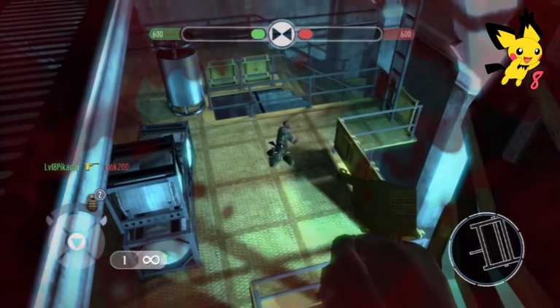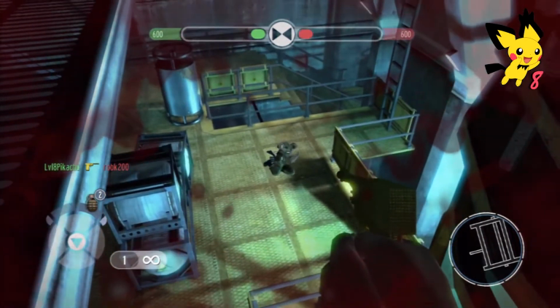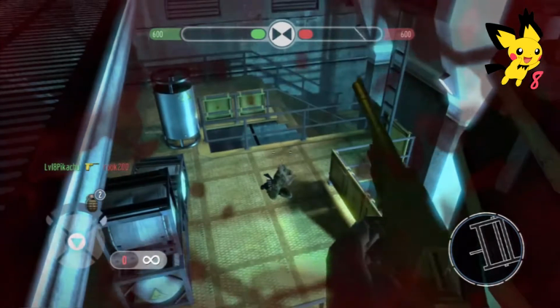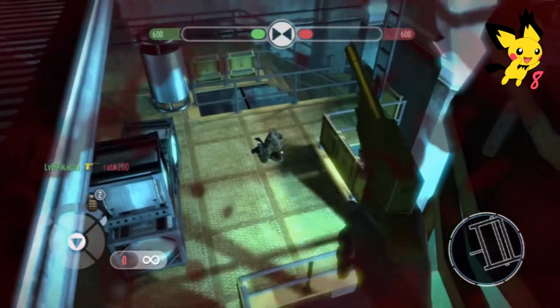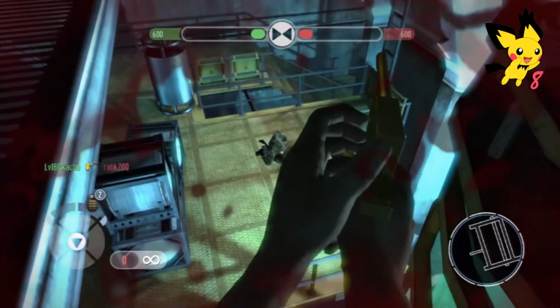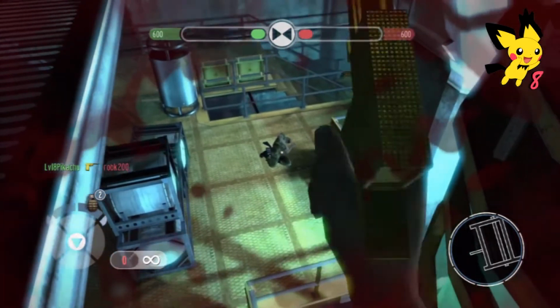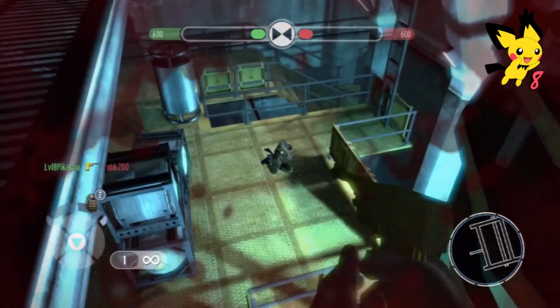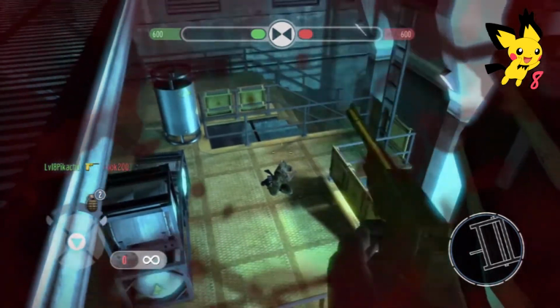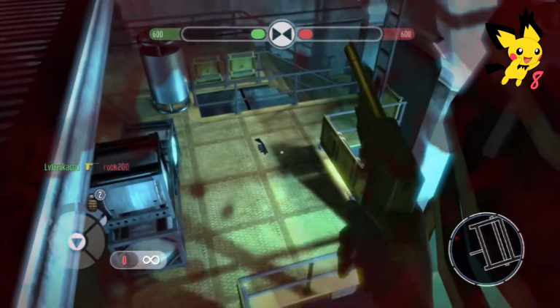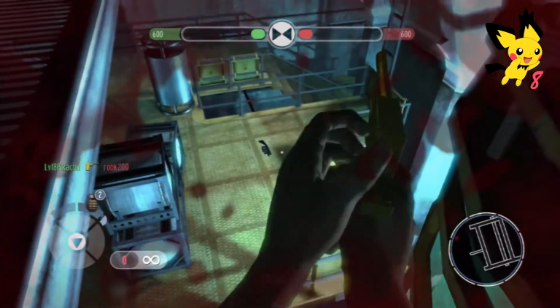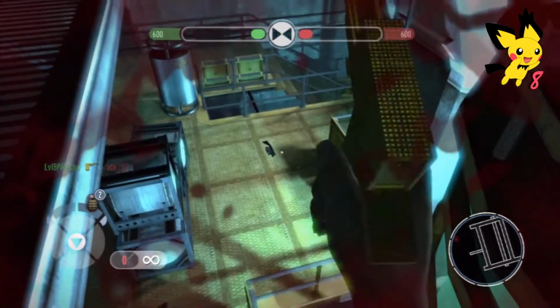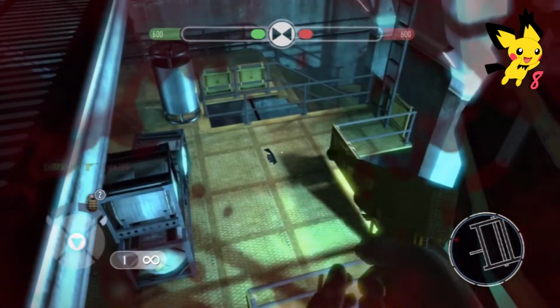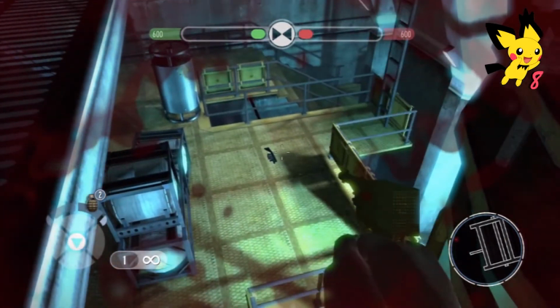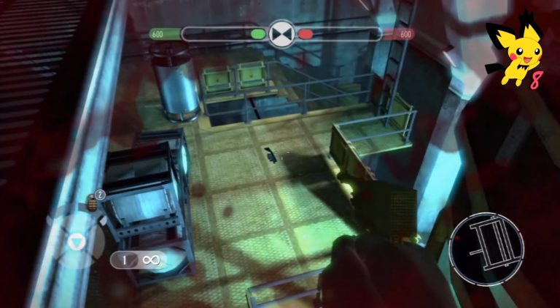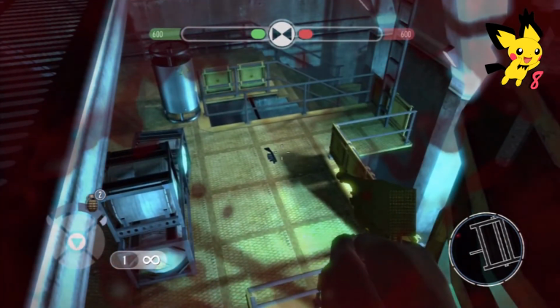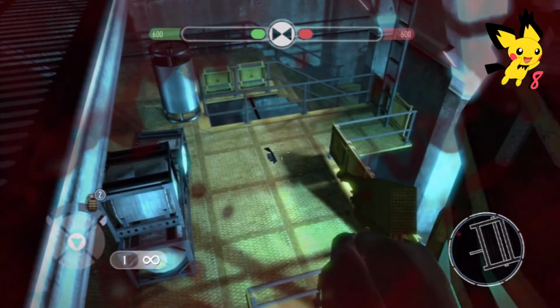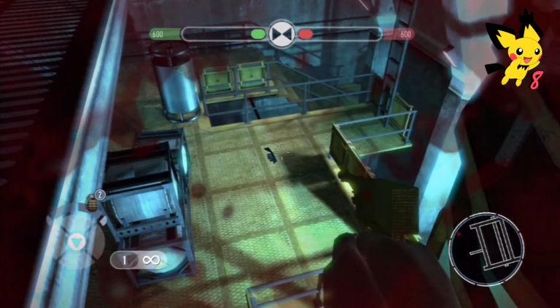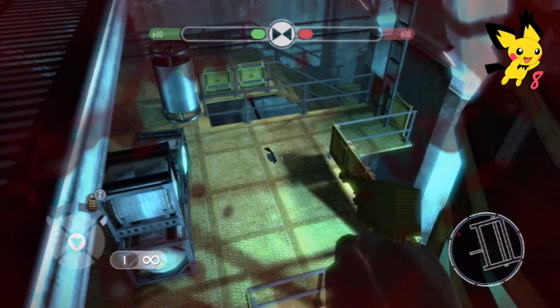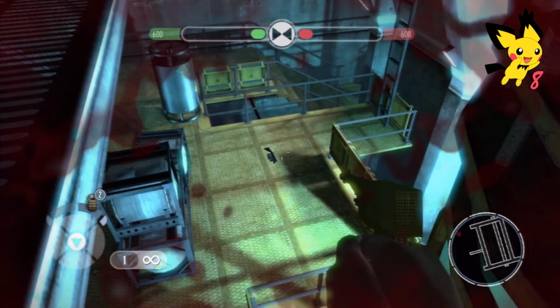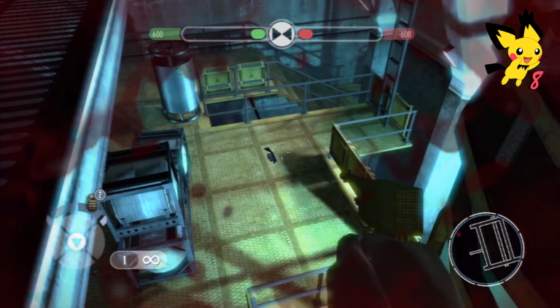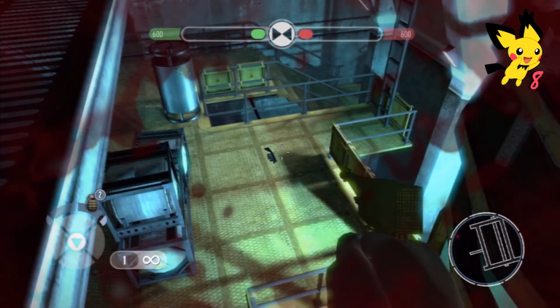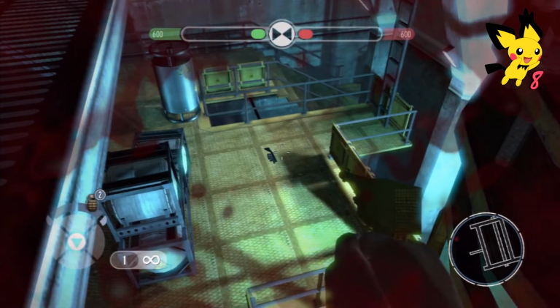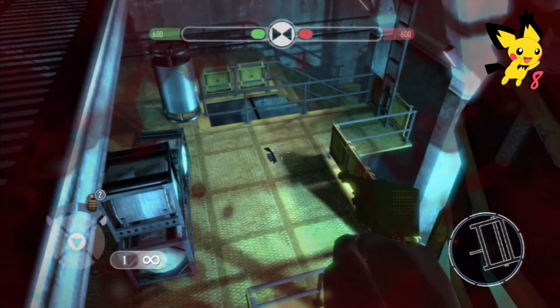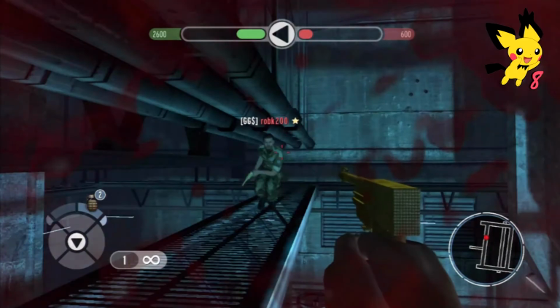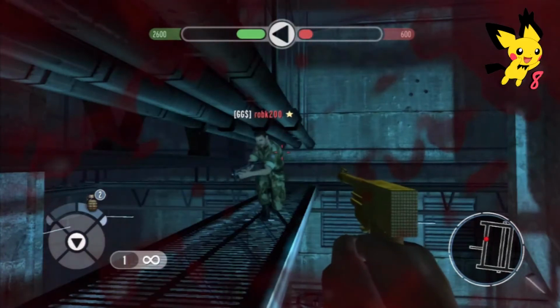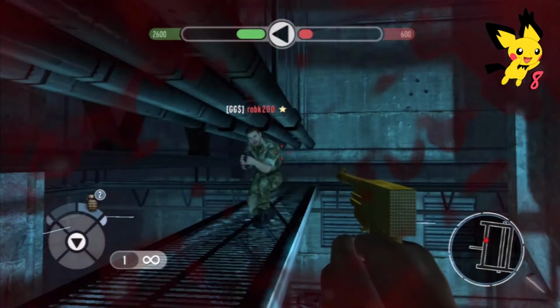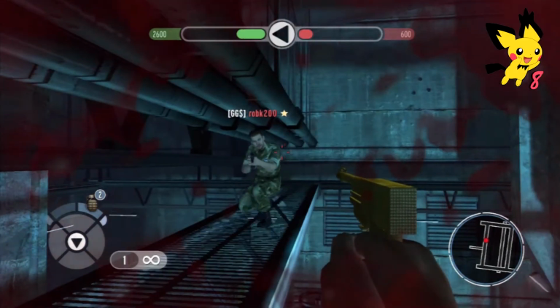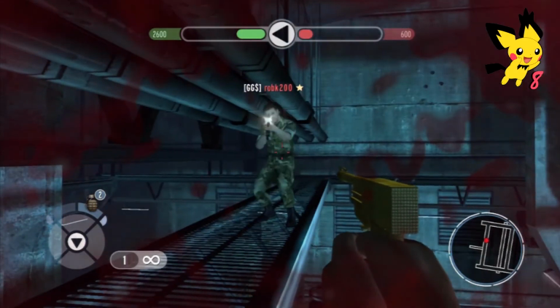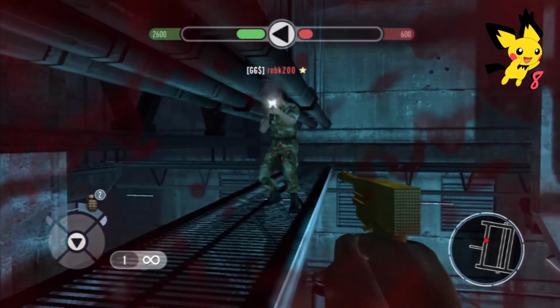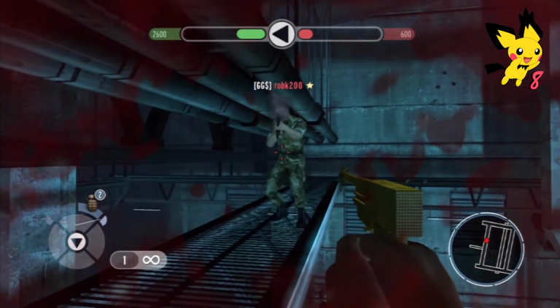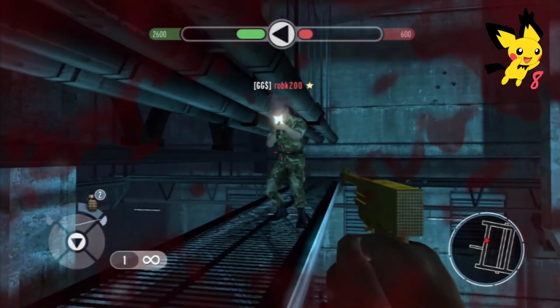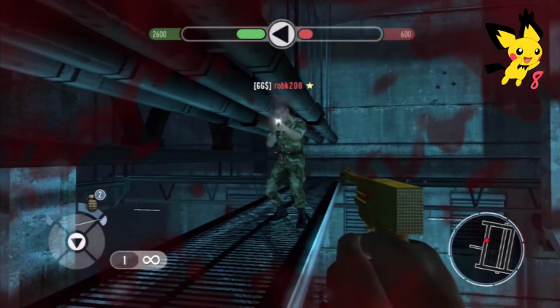I have just shot him — I'm going to cheekily try a double kill but it did not work. Now let's show an example of people pushing you off. If they do get close to you, they can push you off.